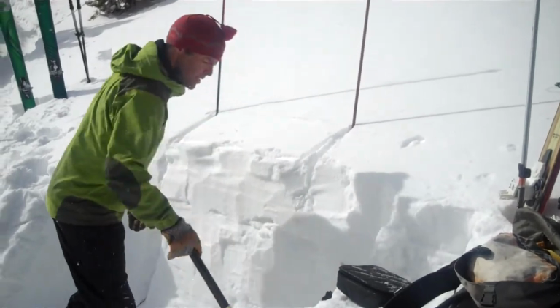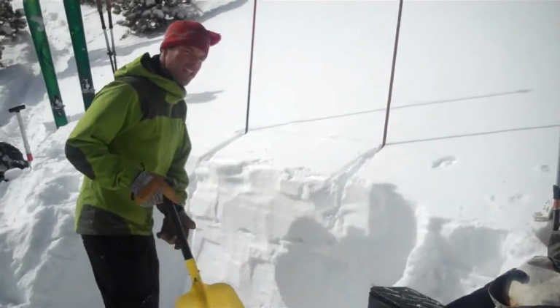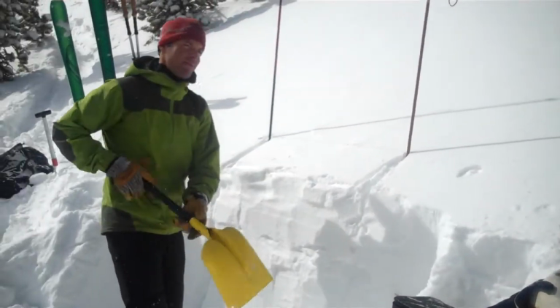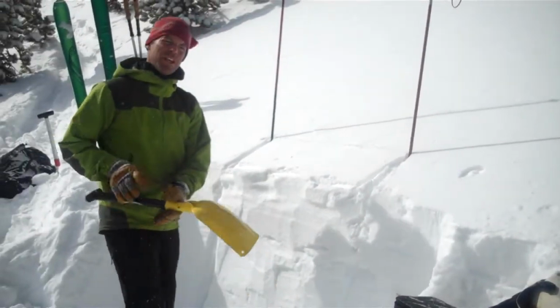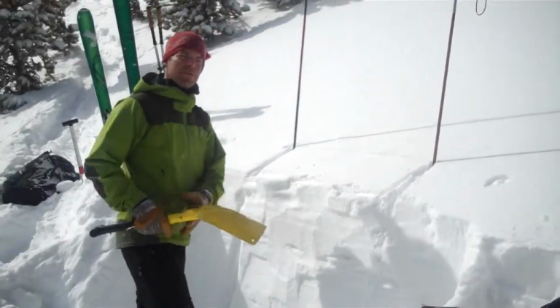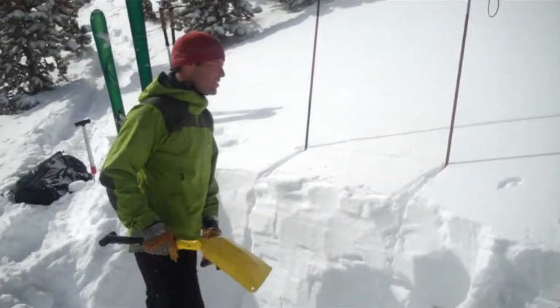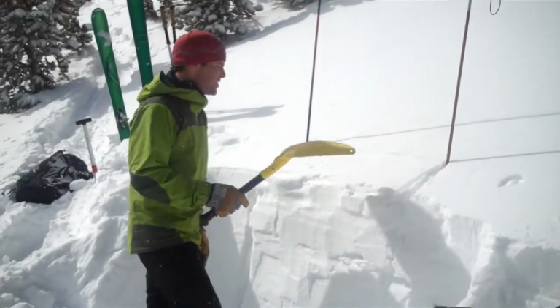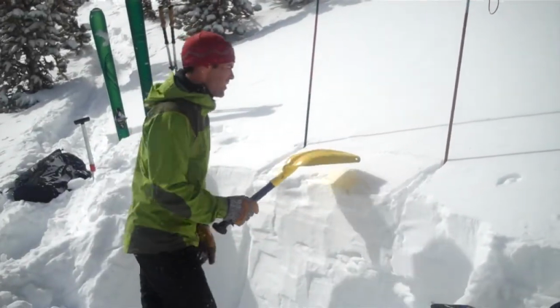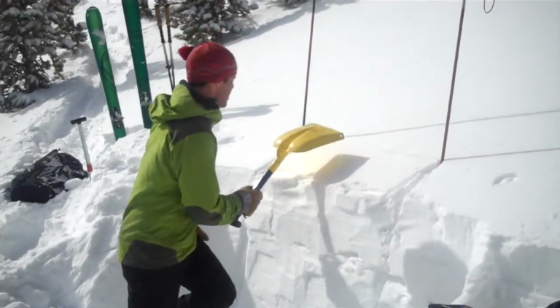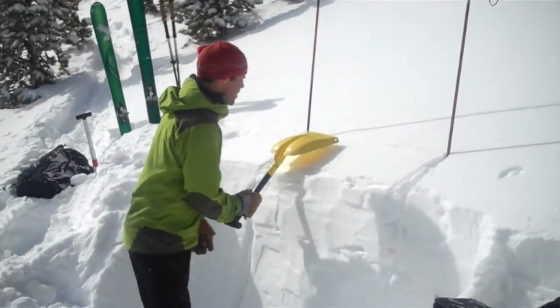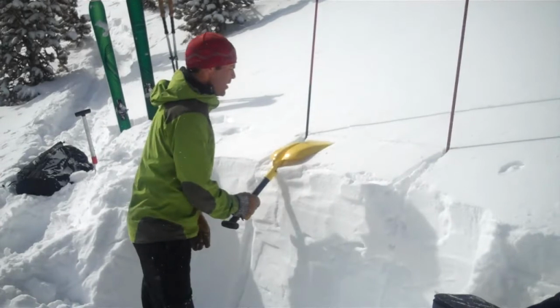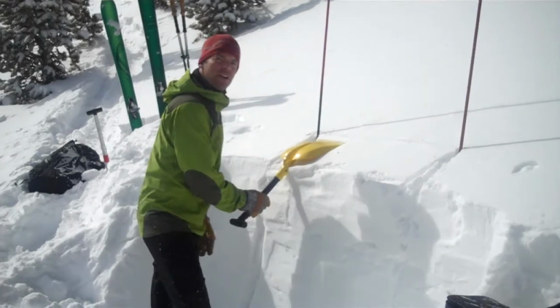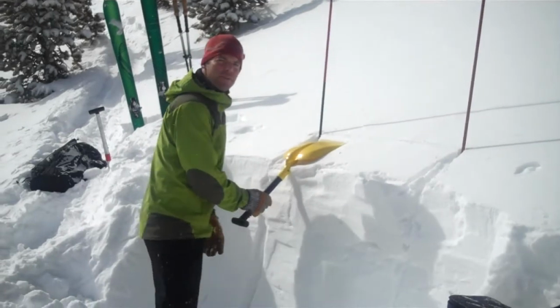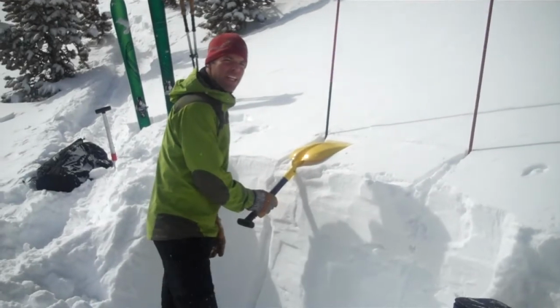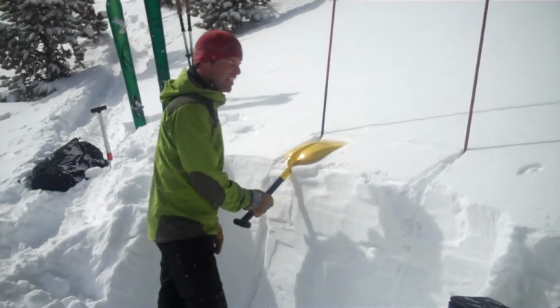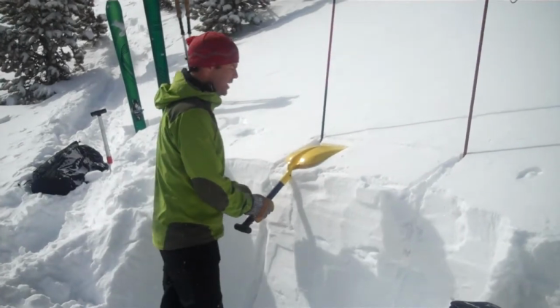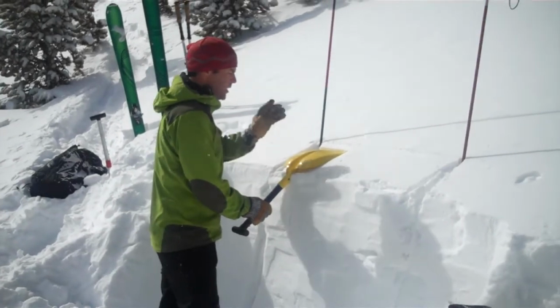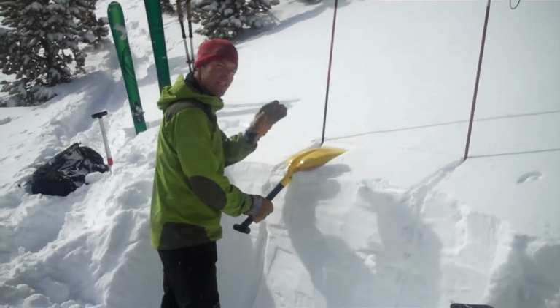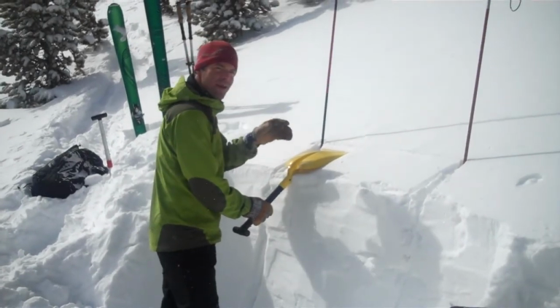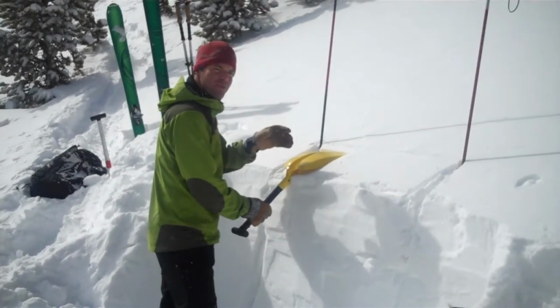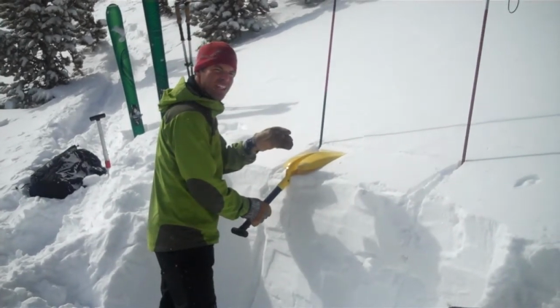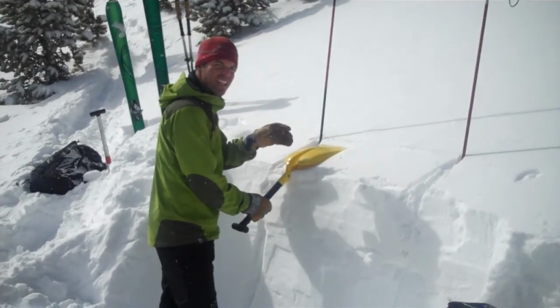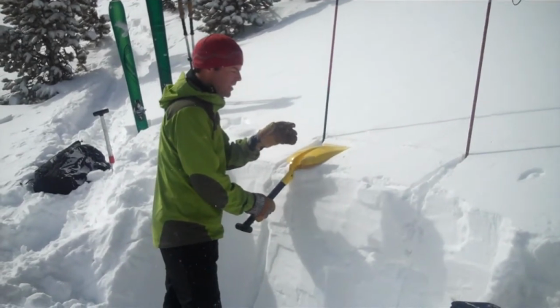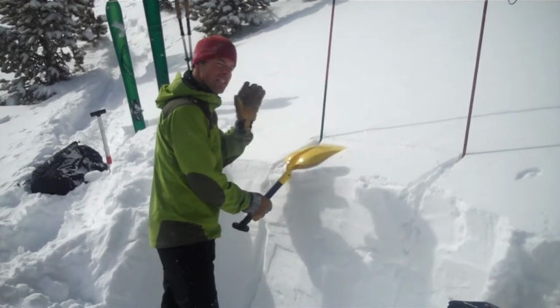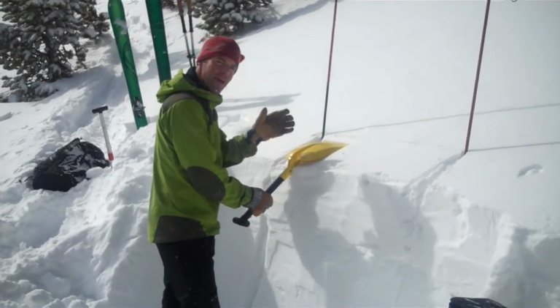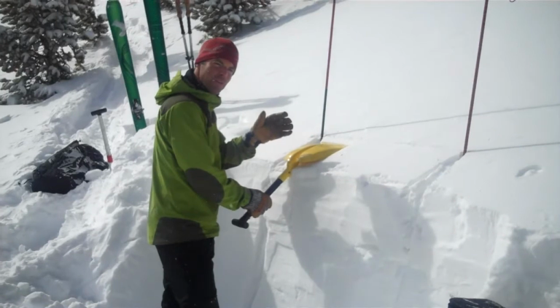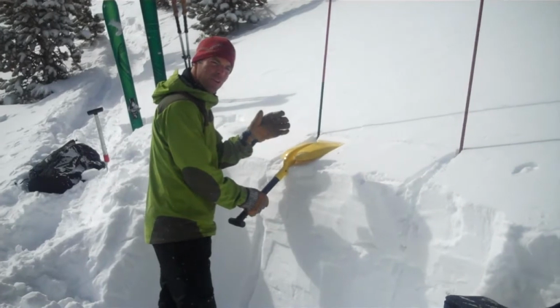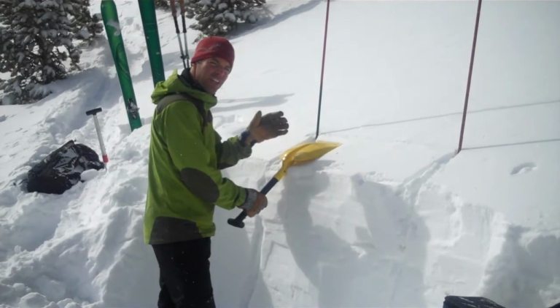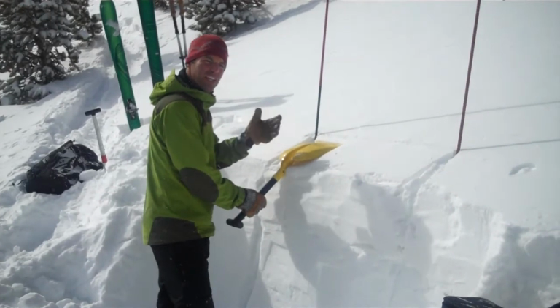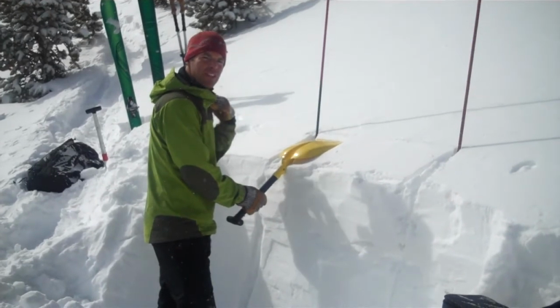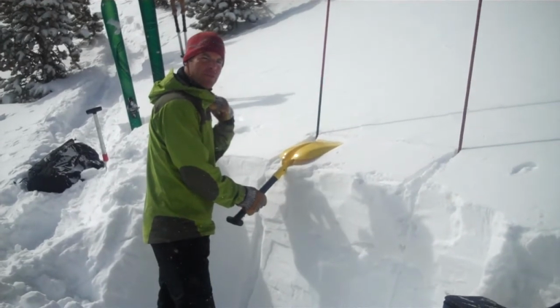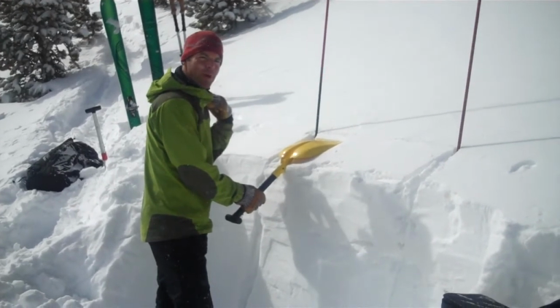Then the next step, just like a compression test, is you lay your shovel on one end. You do 10 taps from the wrist, 10 taps from the elbow, and then 10 from the shoulder.